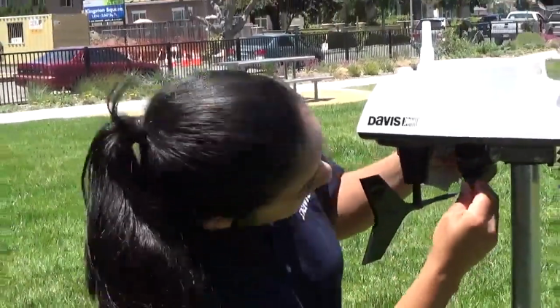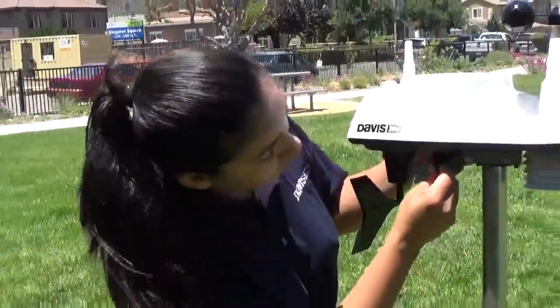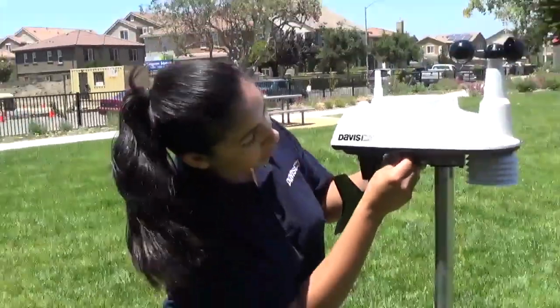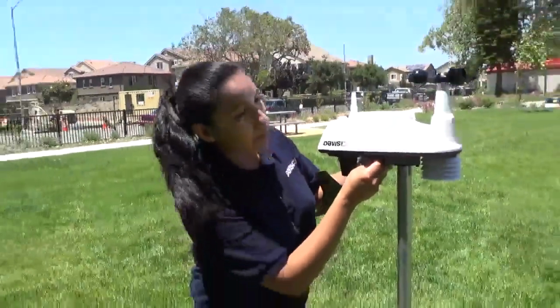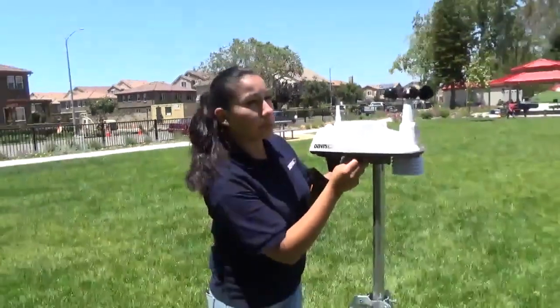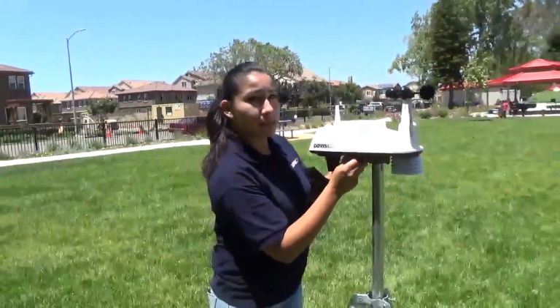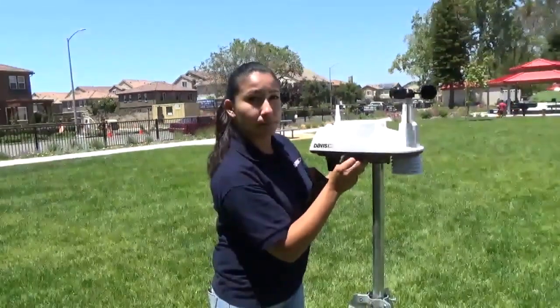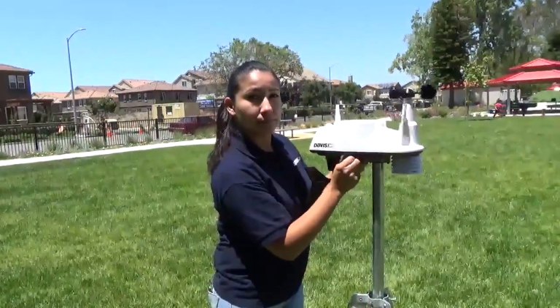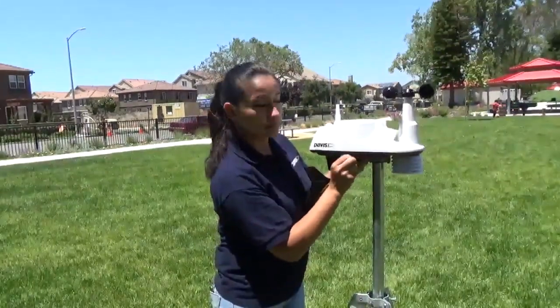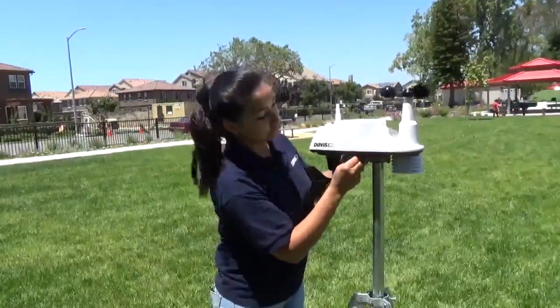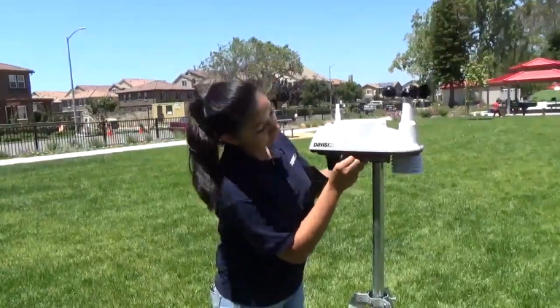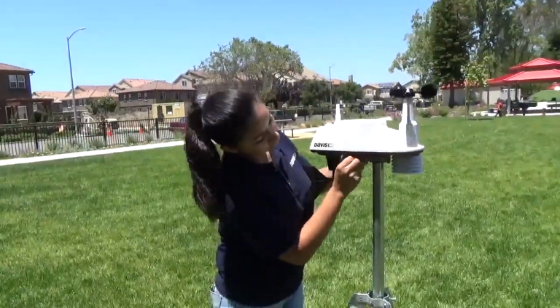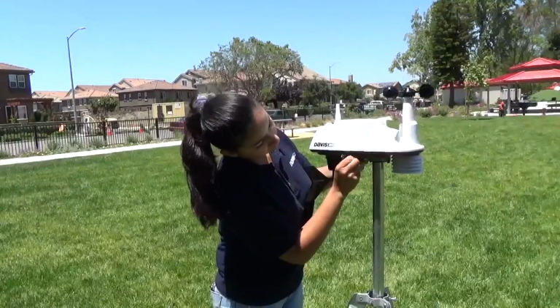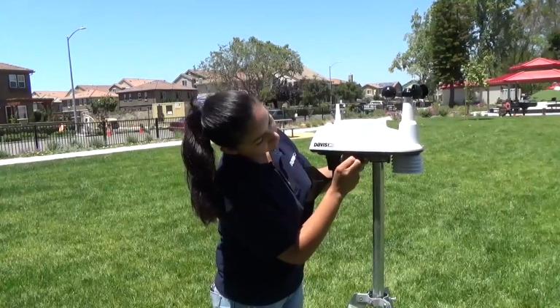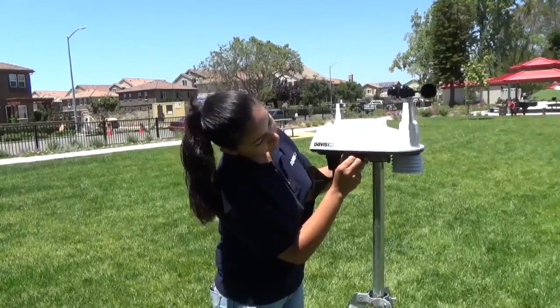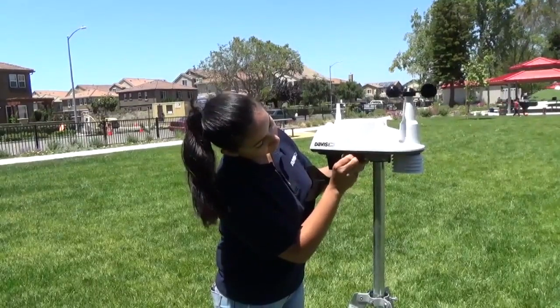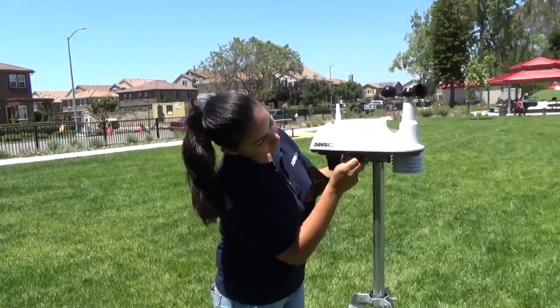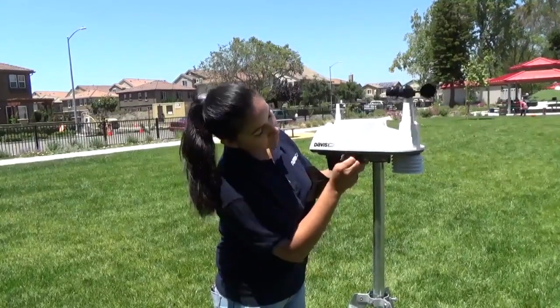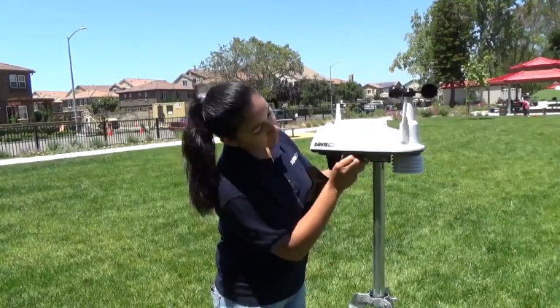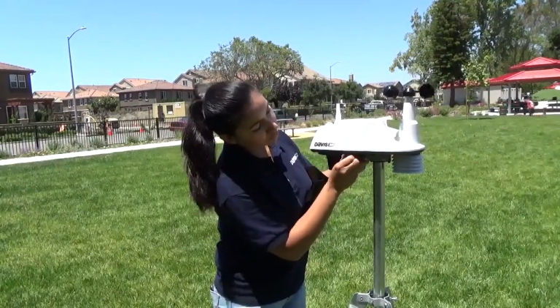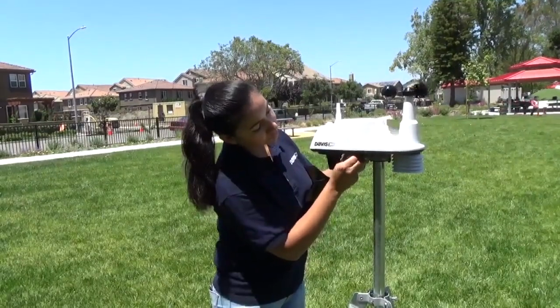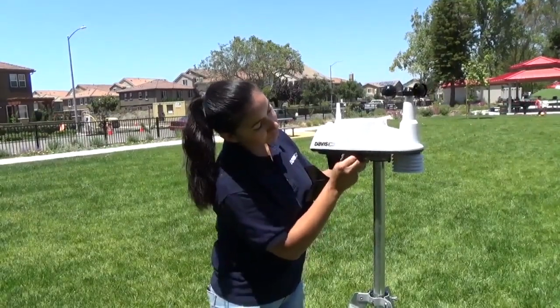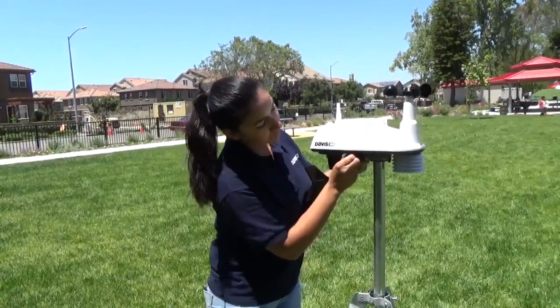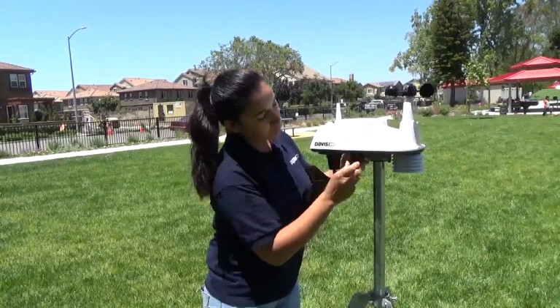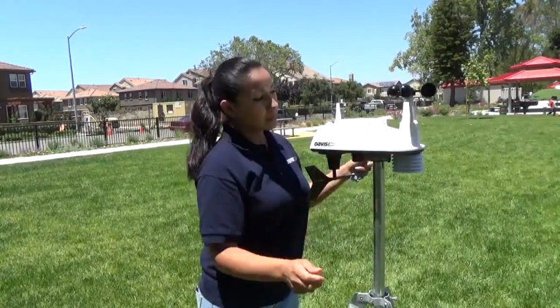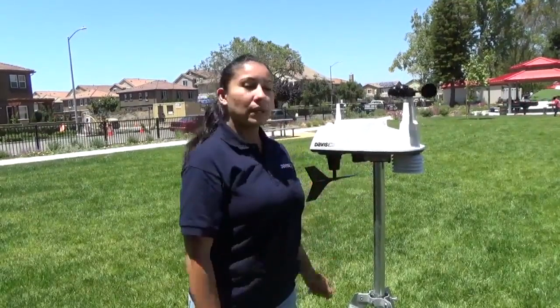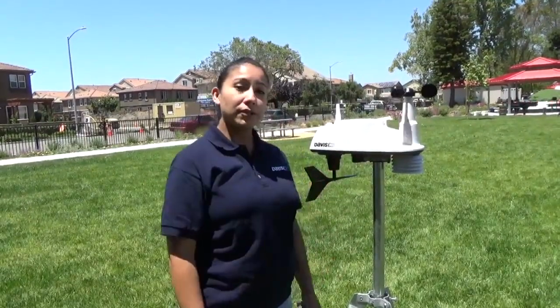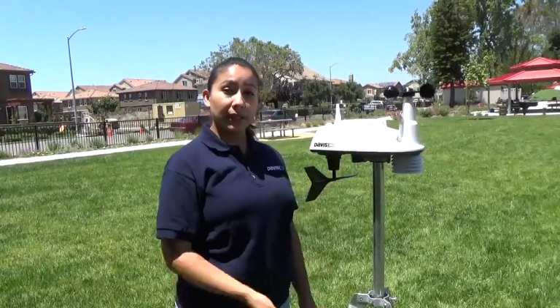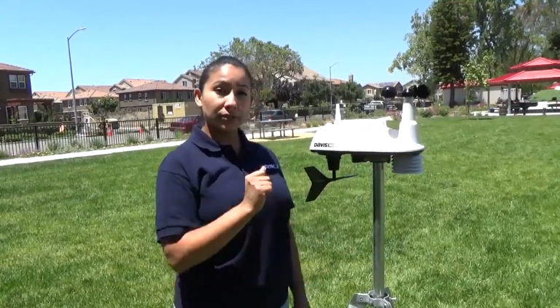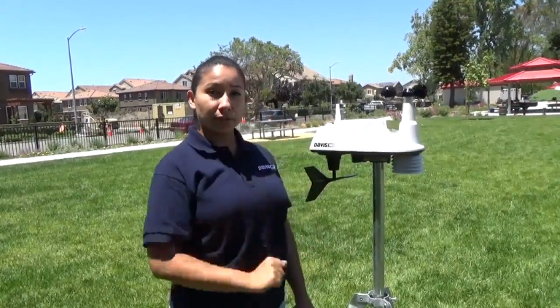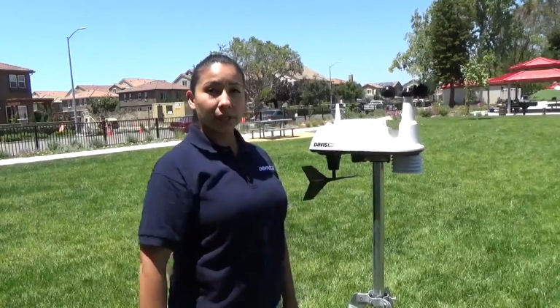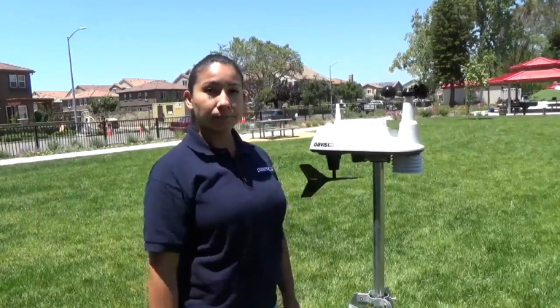Then just go ahead and replace it. Tighten the thumb screw, and your rain collector is ready to go.